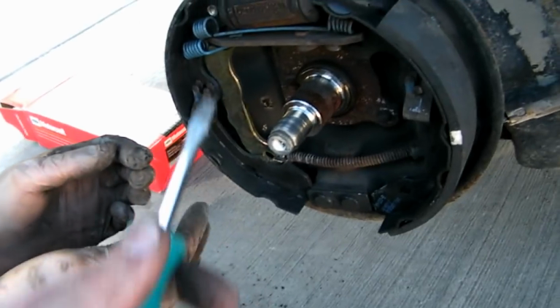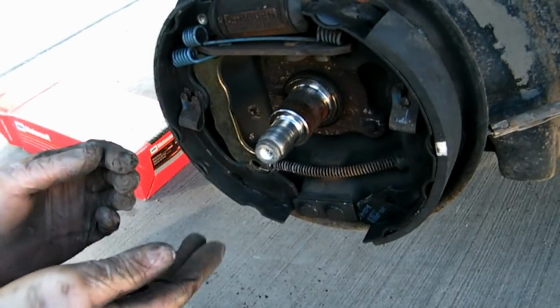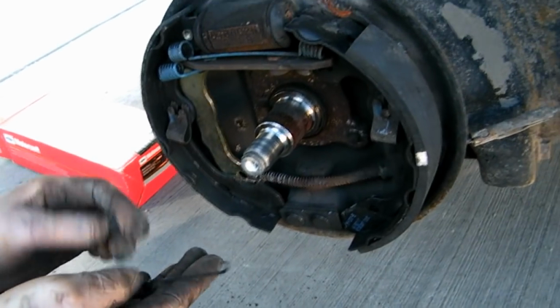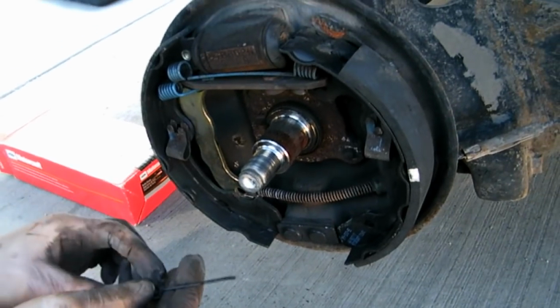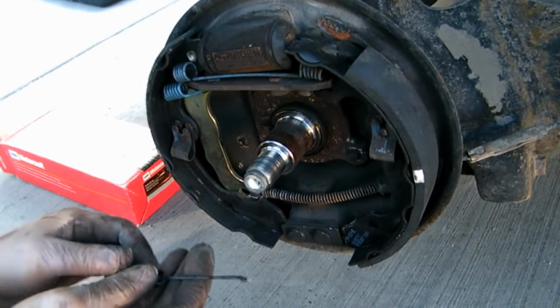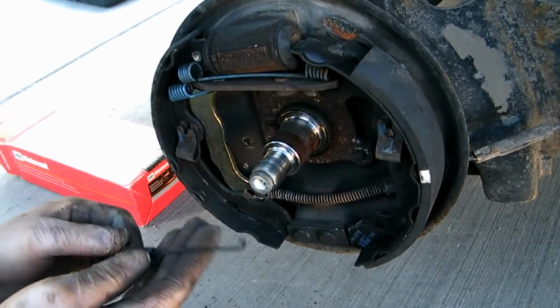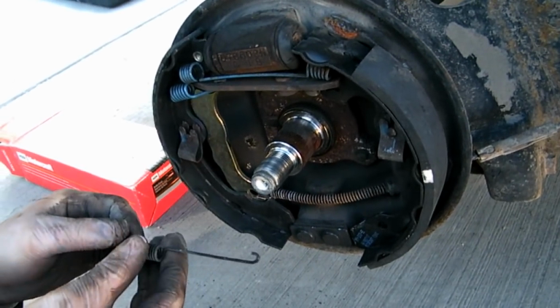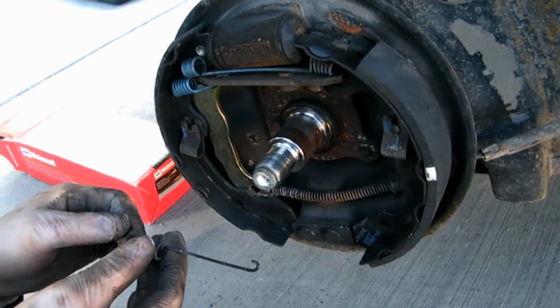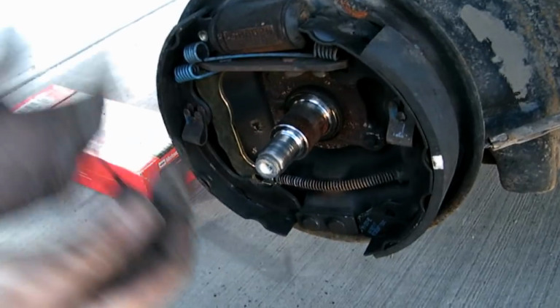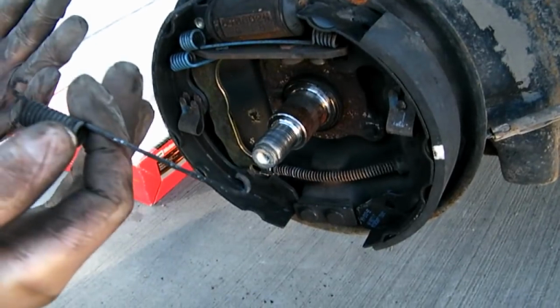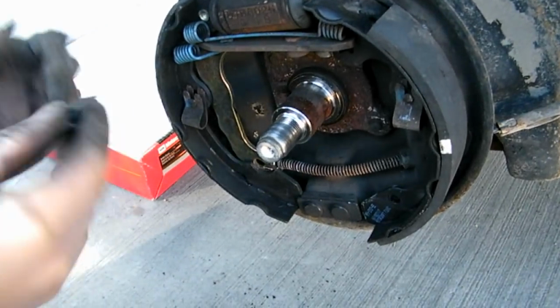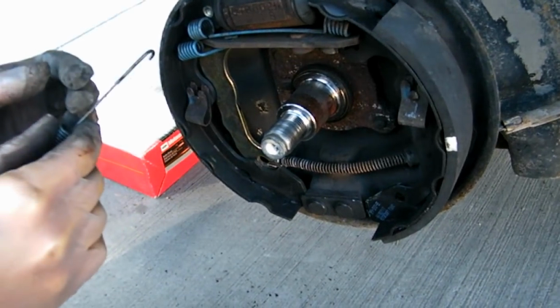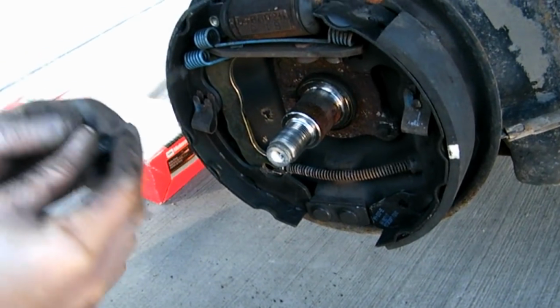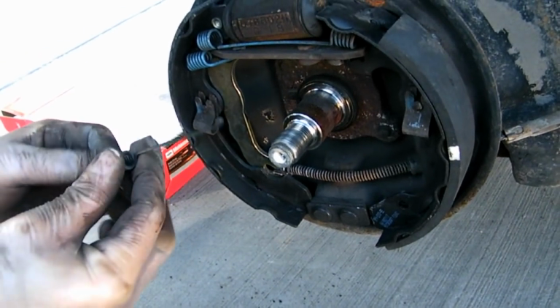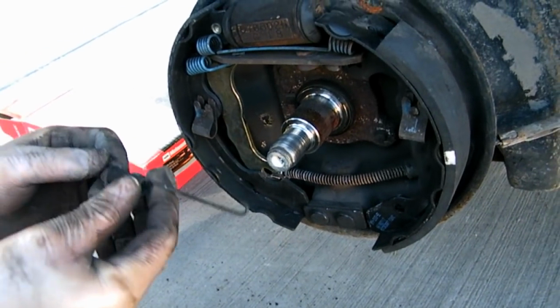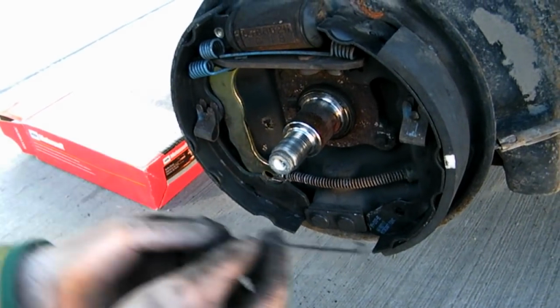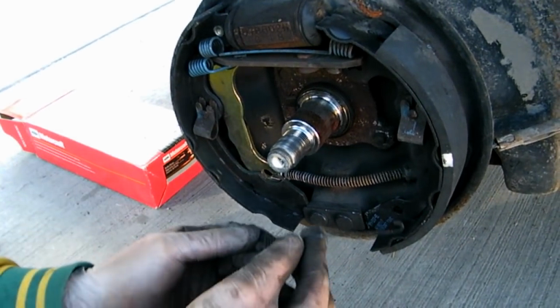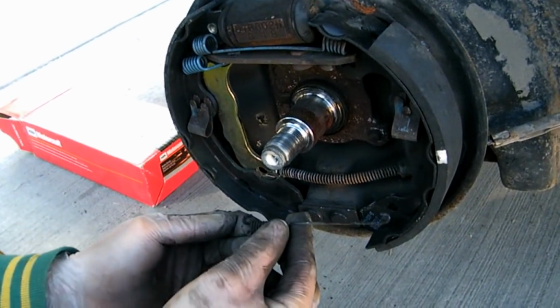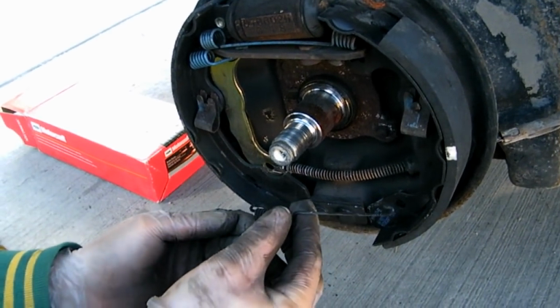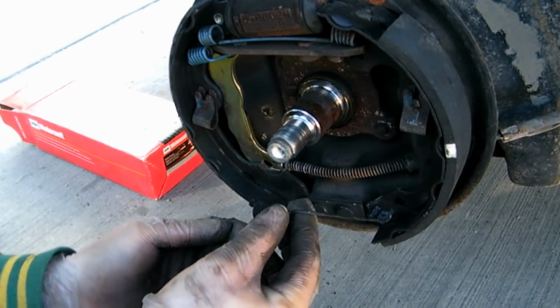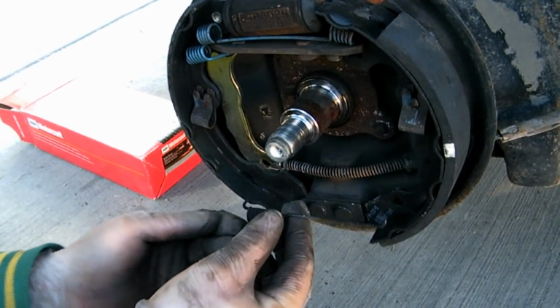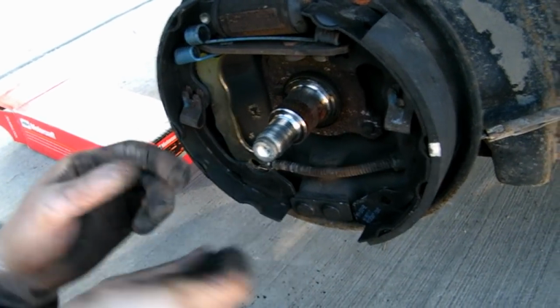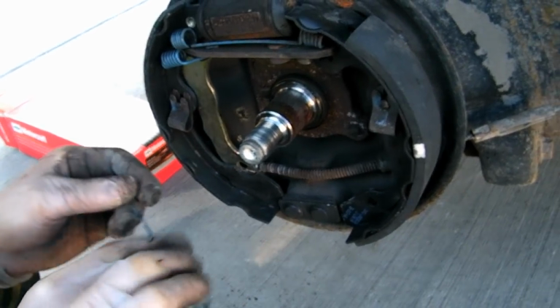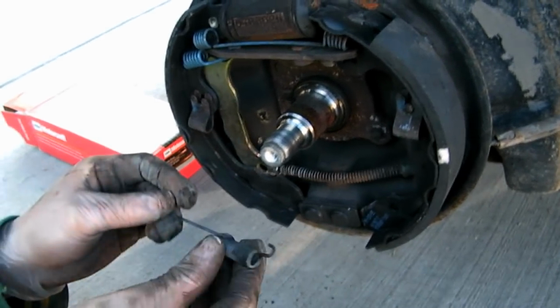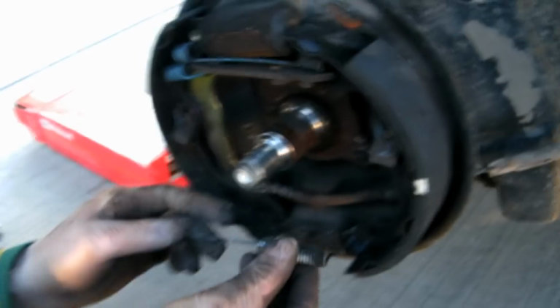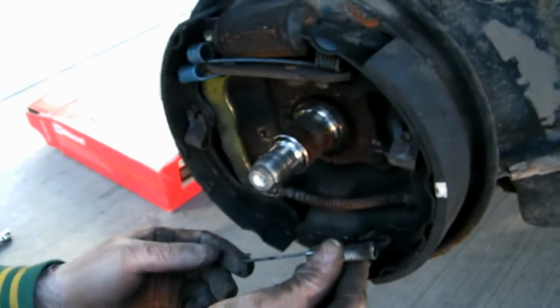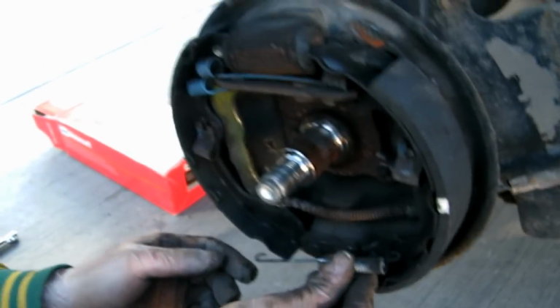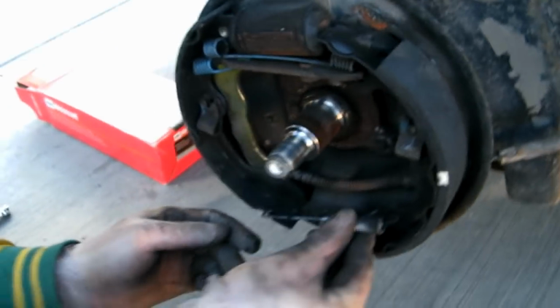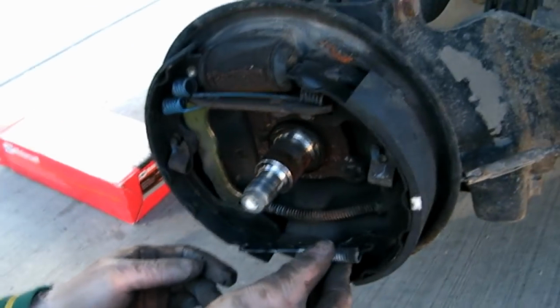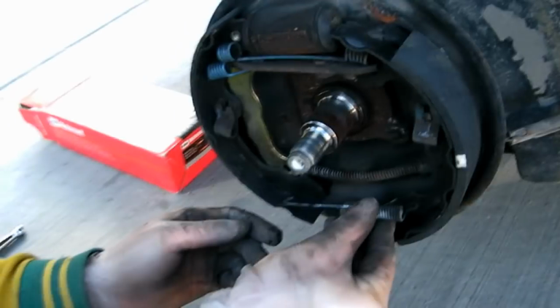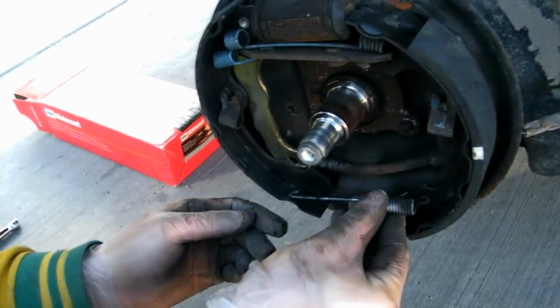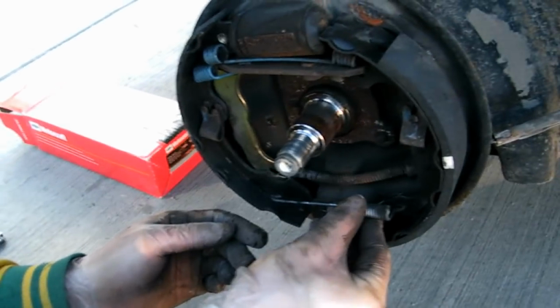One thing you don't want to do — which we're doing — is touching the pads with greasy hands. We probably did that 10,000 times. I avoided the pads pretty good though.